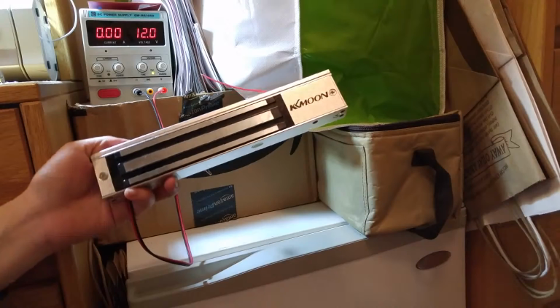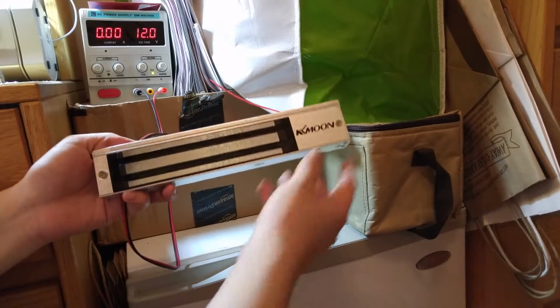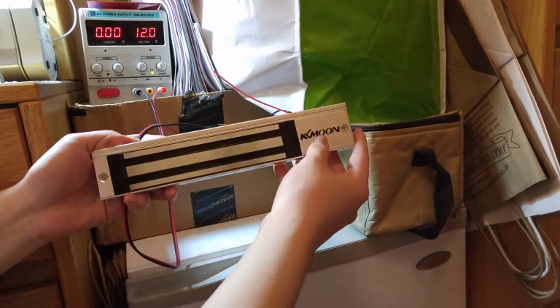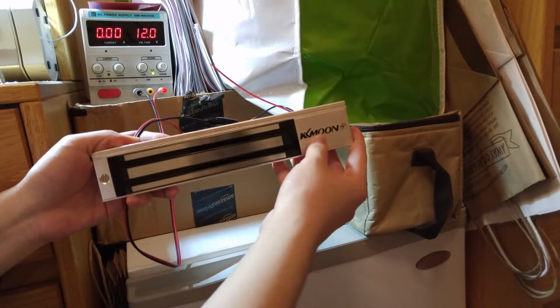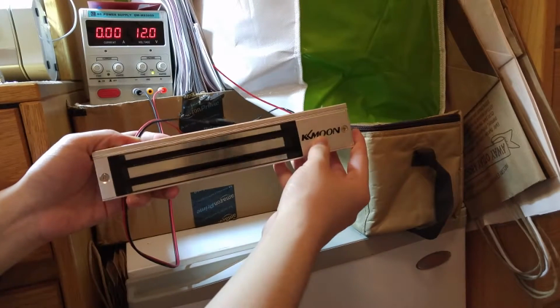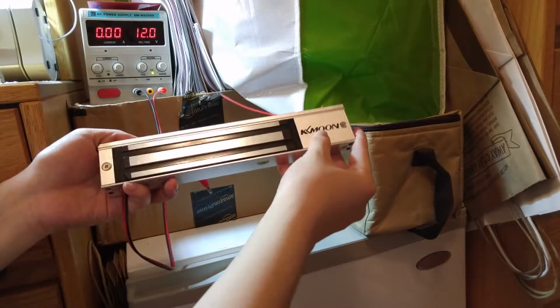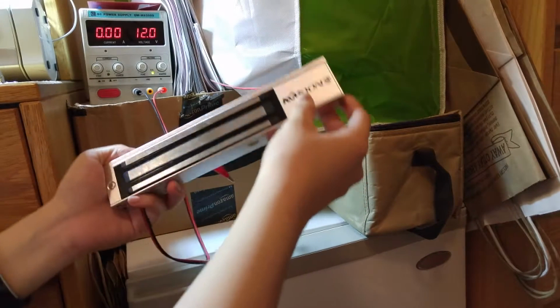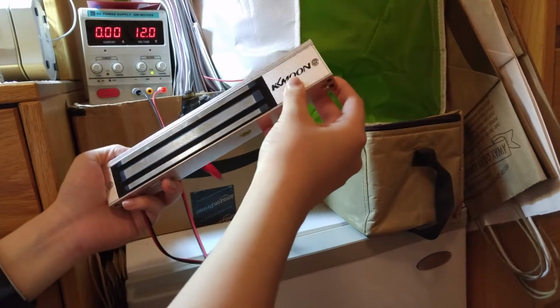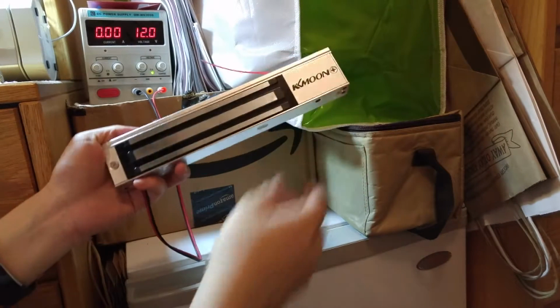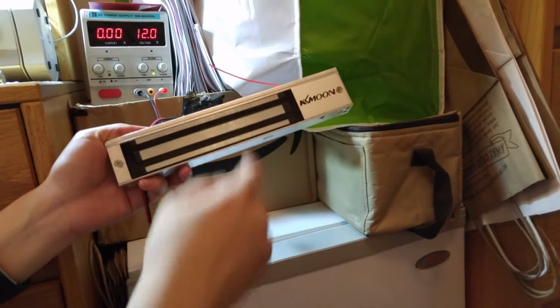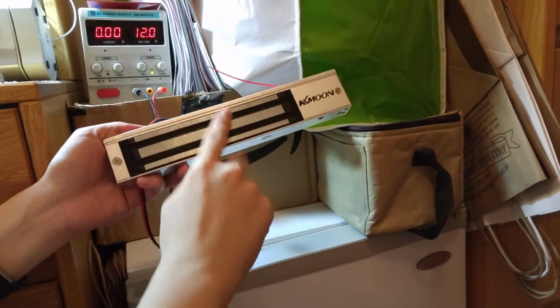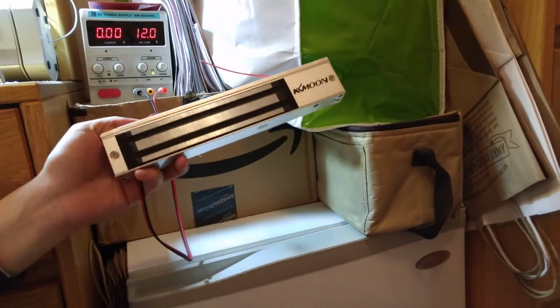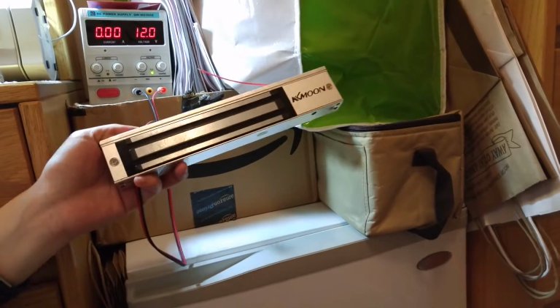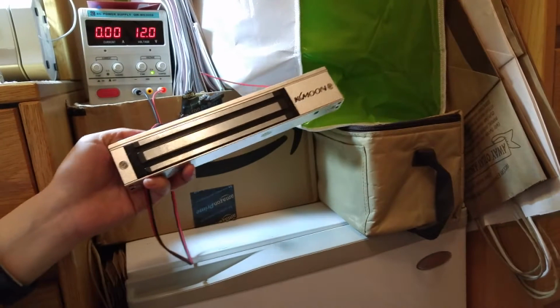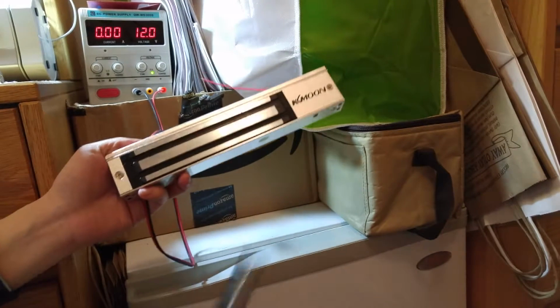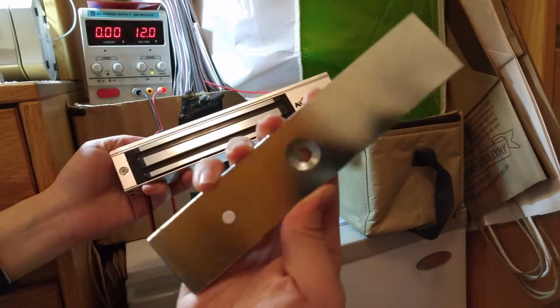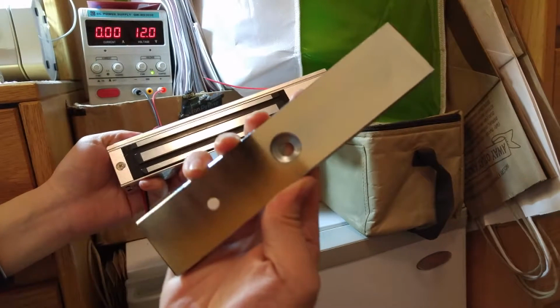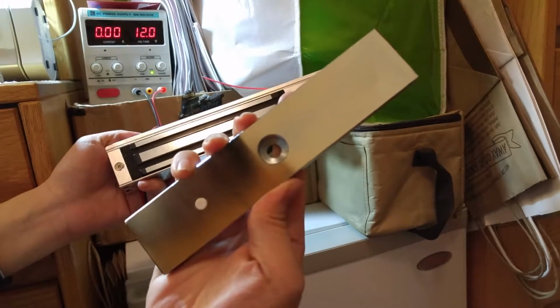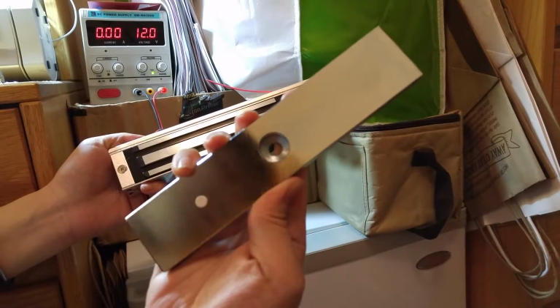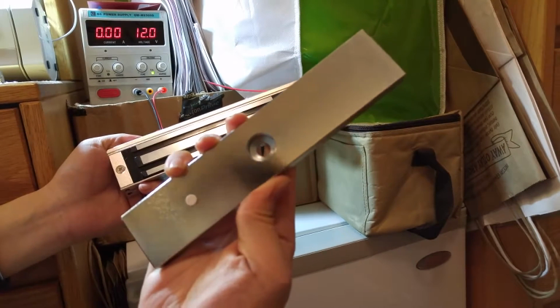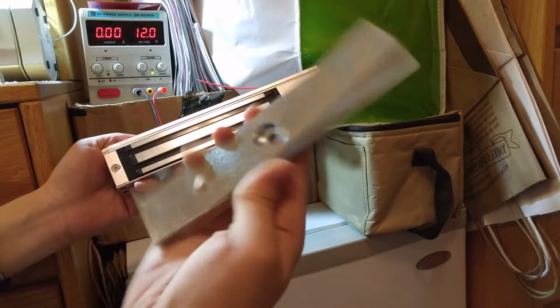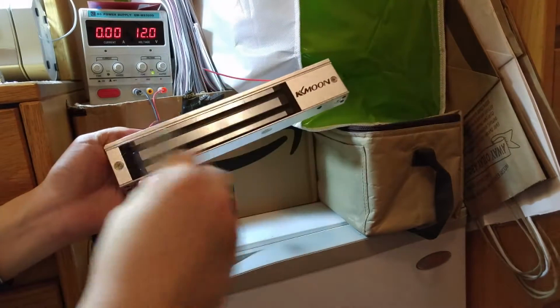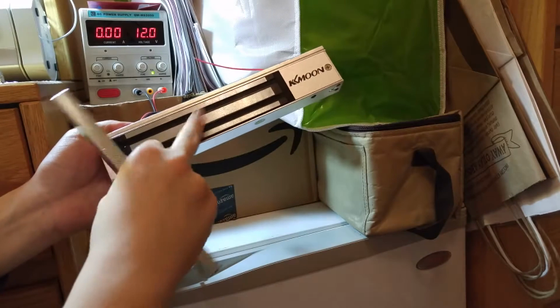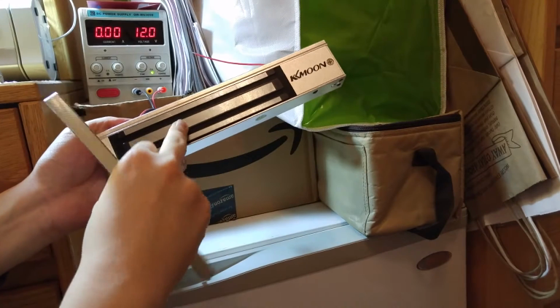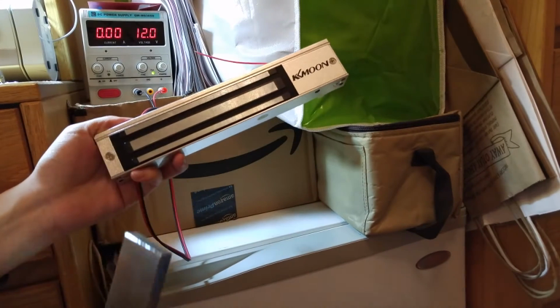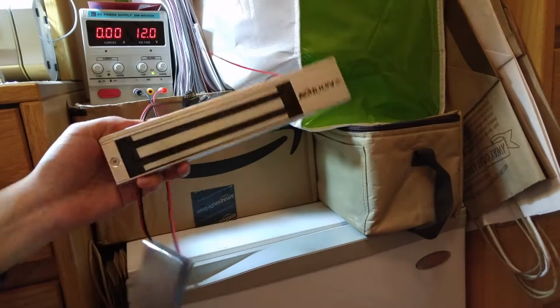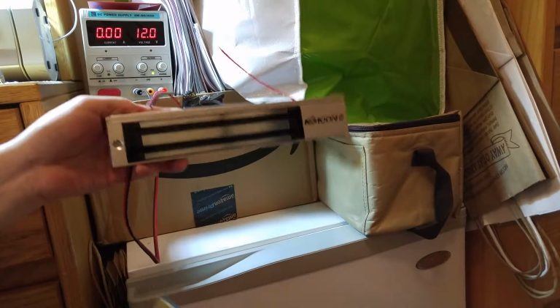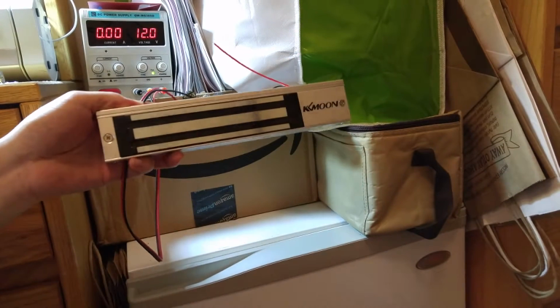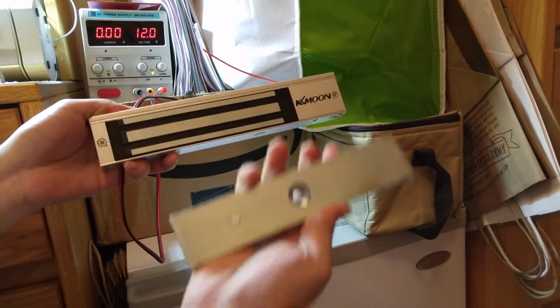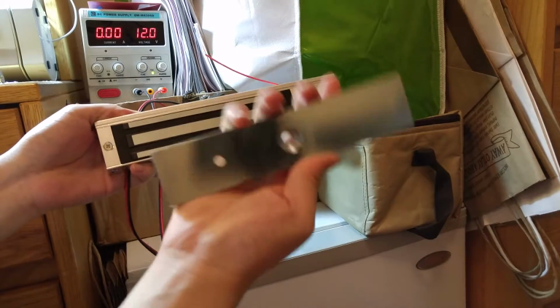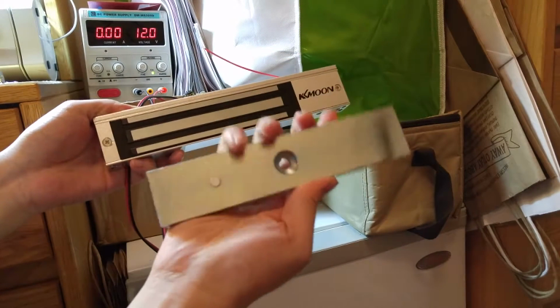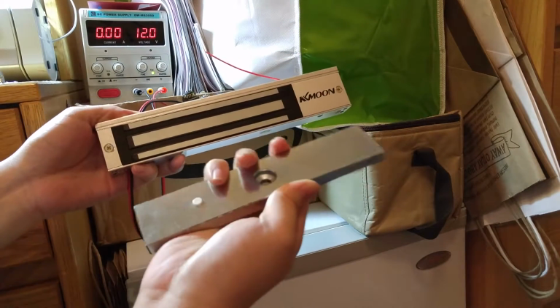I have an electromagnetic door lock. These come in two pieces: an electromagnet and an armature plate. The electromagnet gets fixed to the door frame and the armature plate goes on the door.